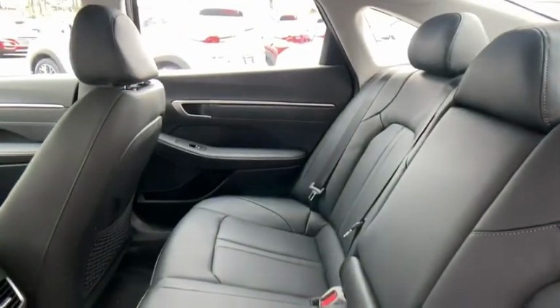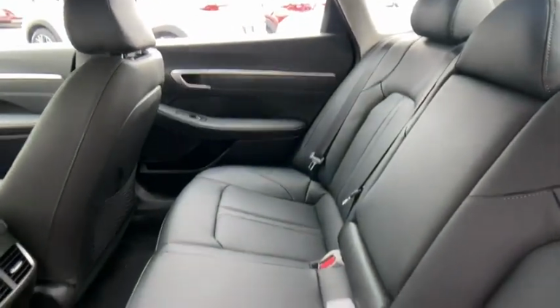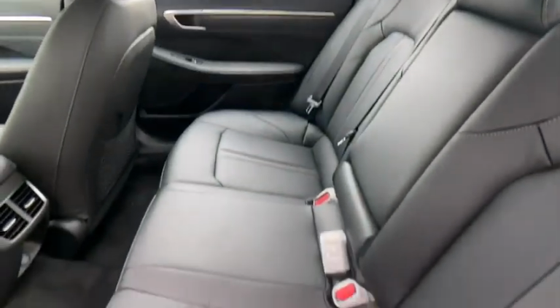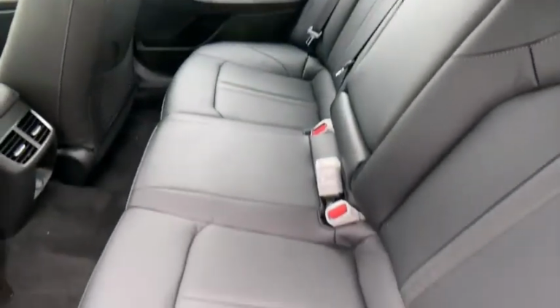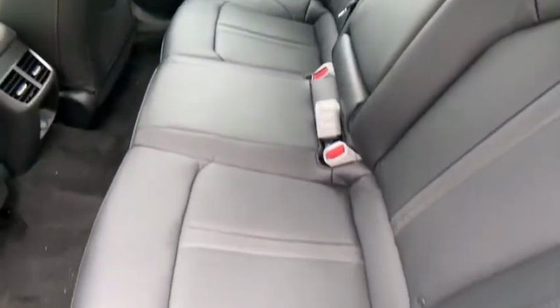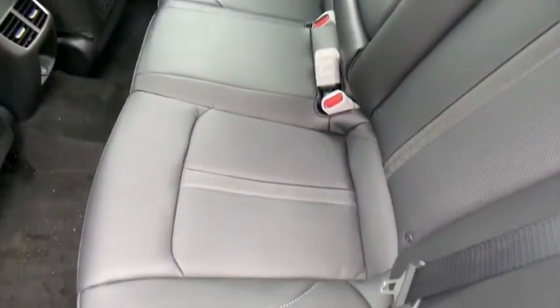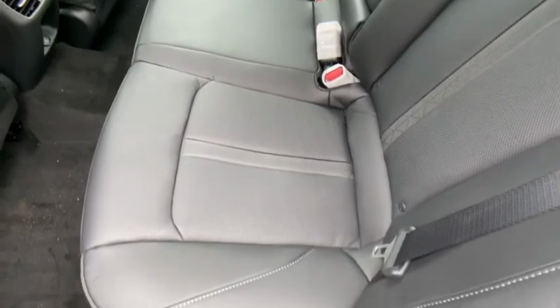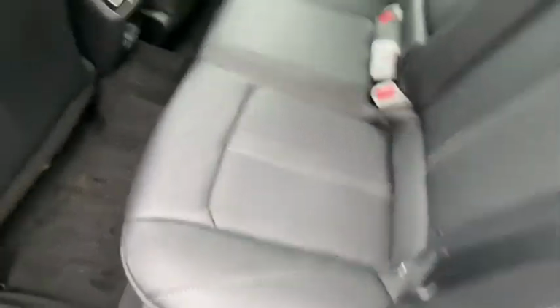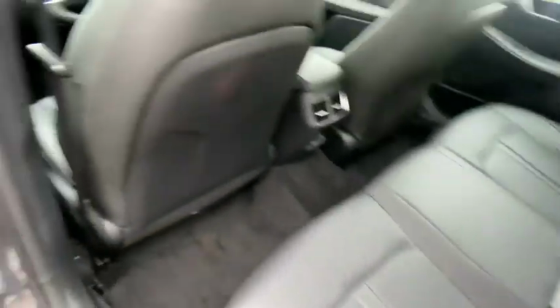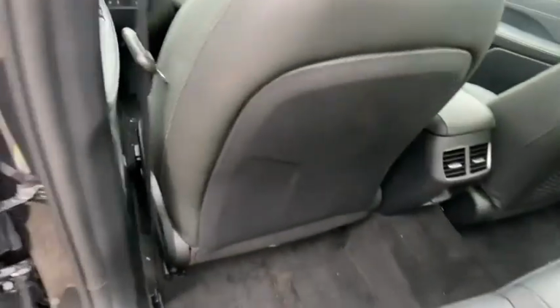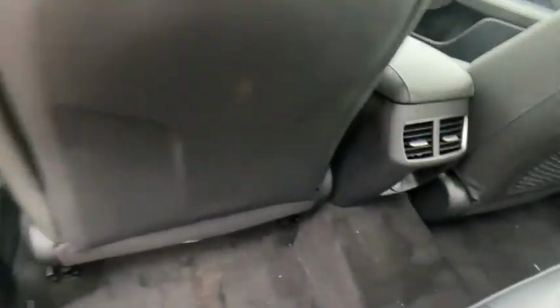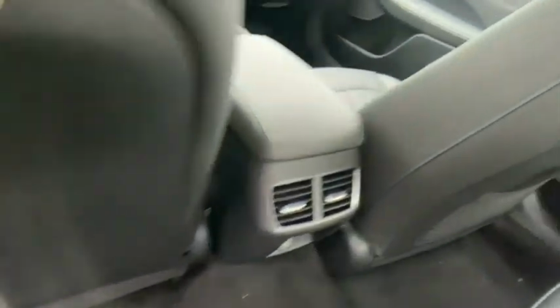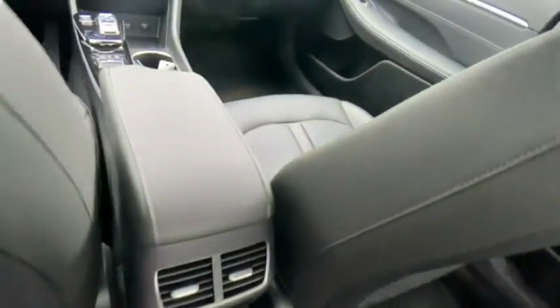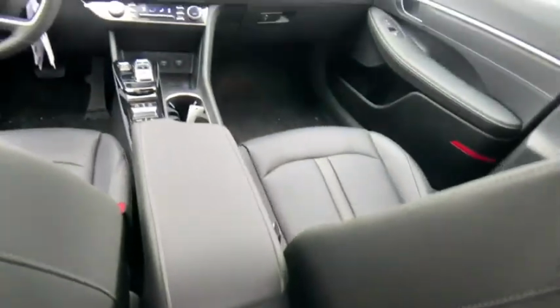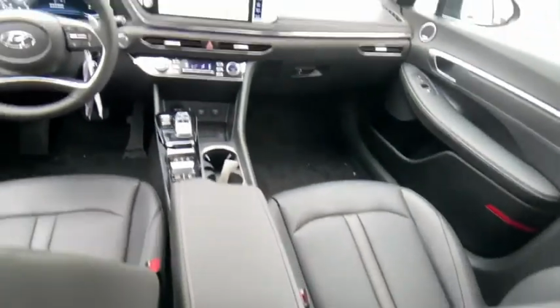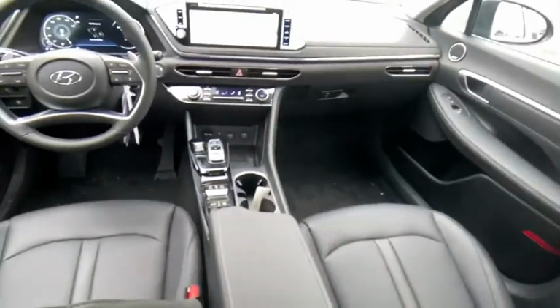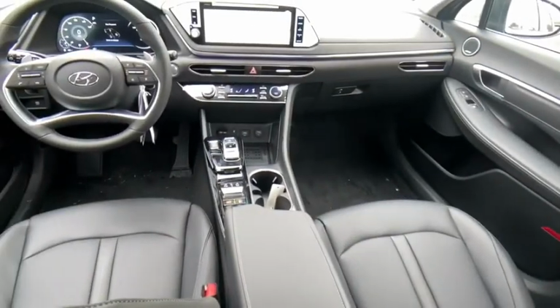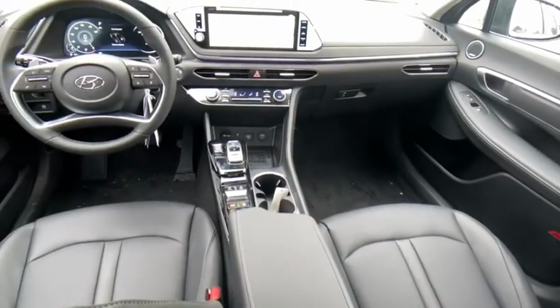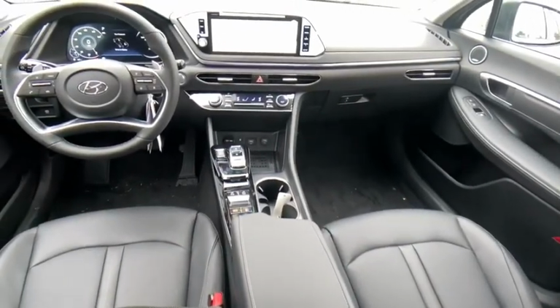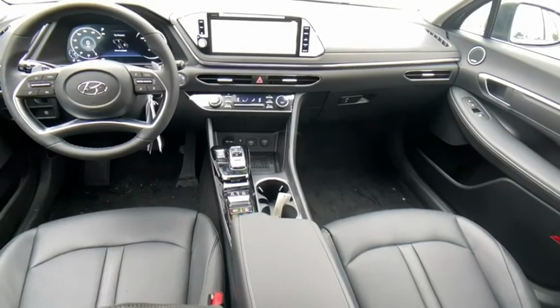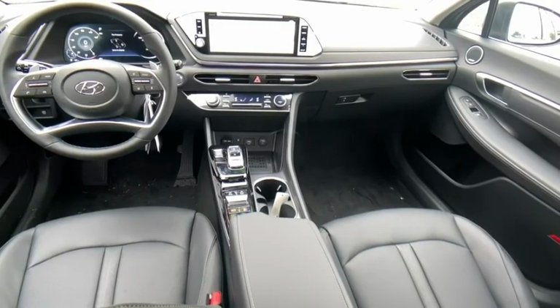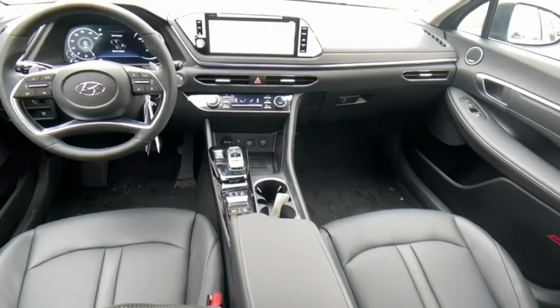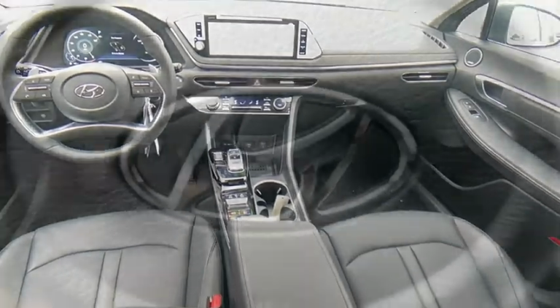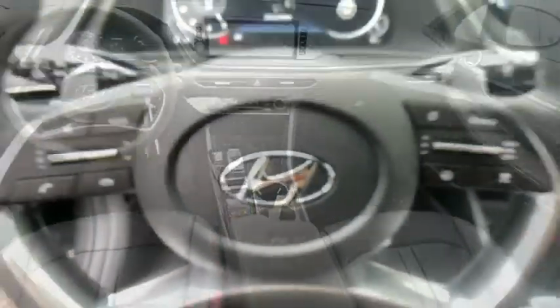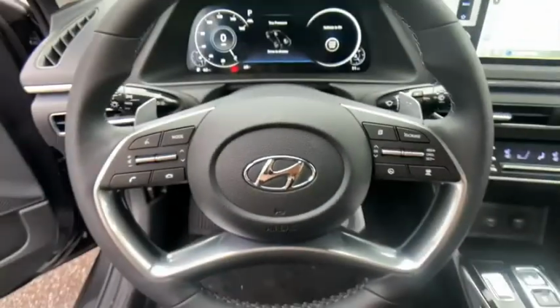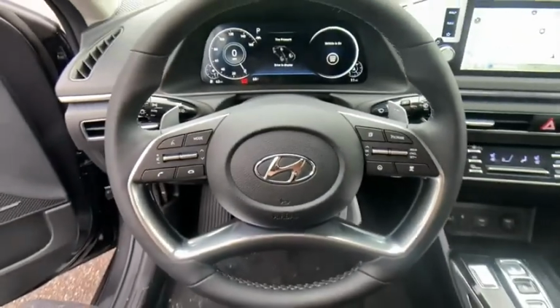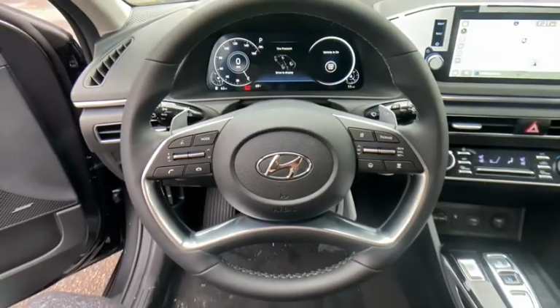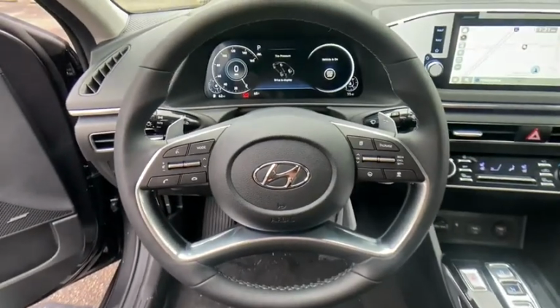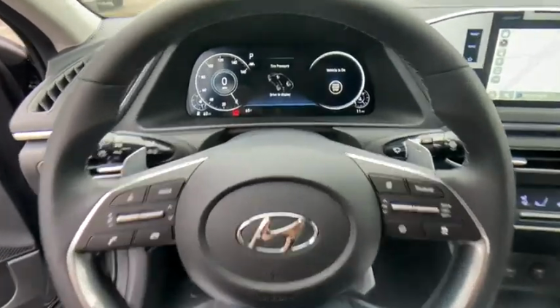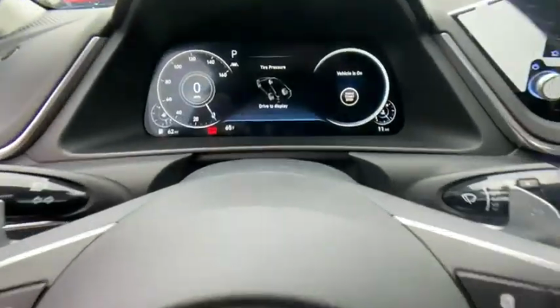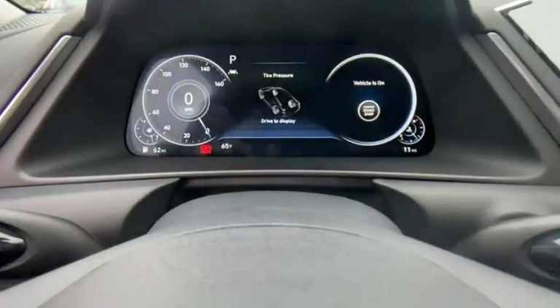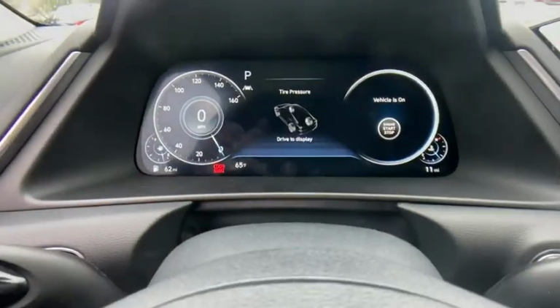Heated steering wheel, rear window defroster, security system, trip computer, heated front seat, electronic stability control, remote keyless entry, power moonroof, brake assist, overhead console.